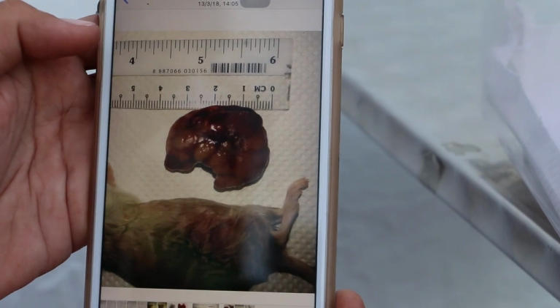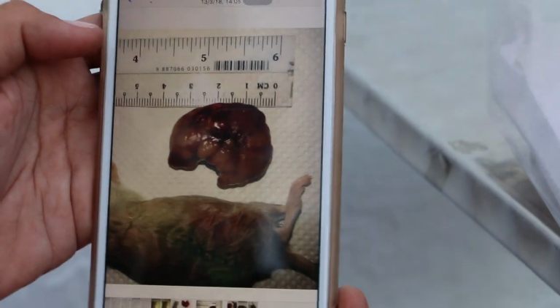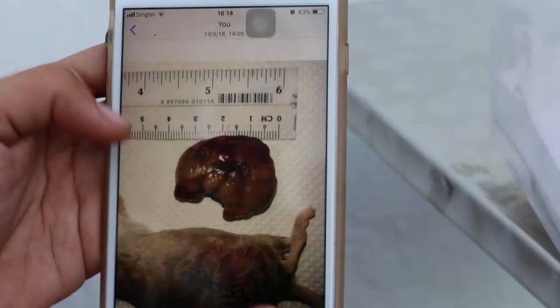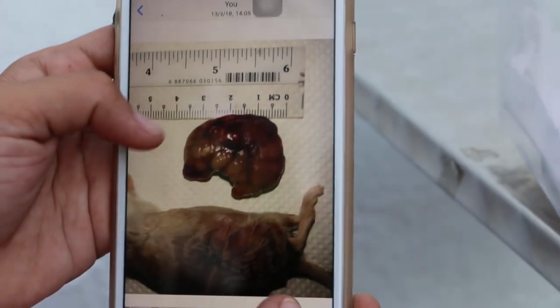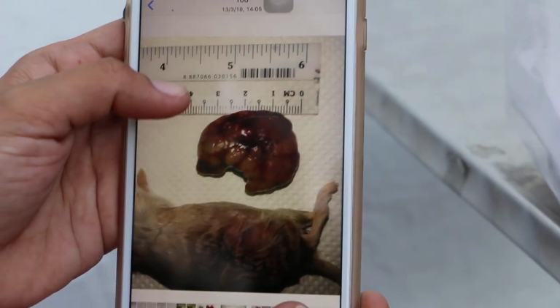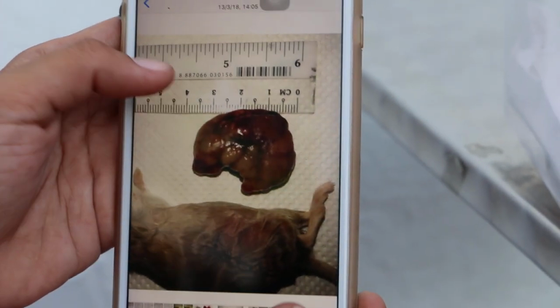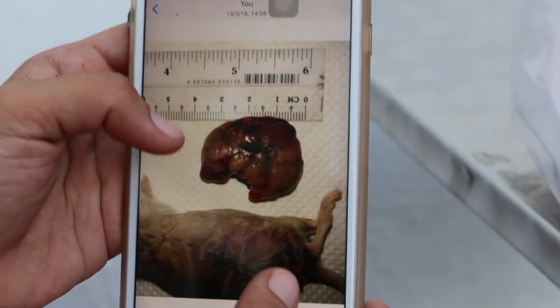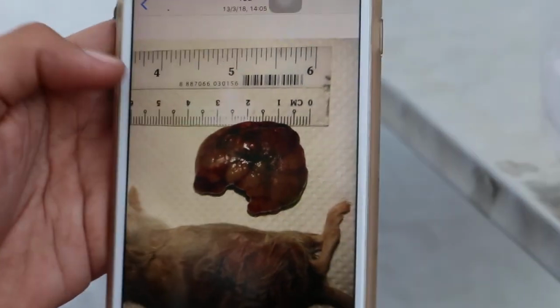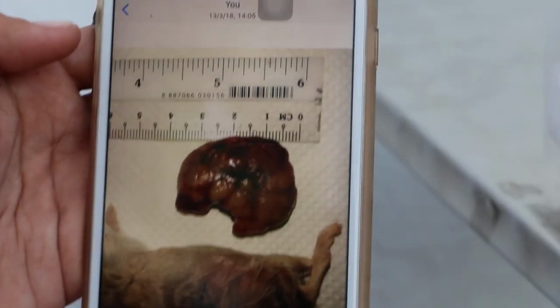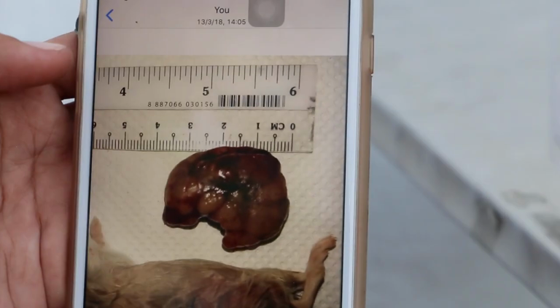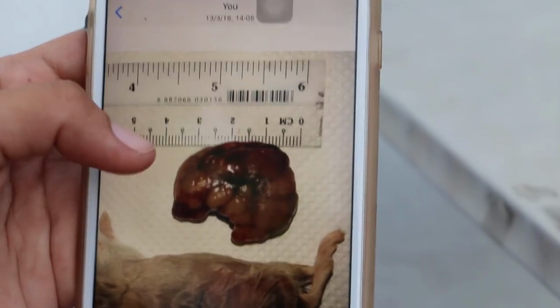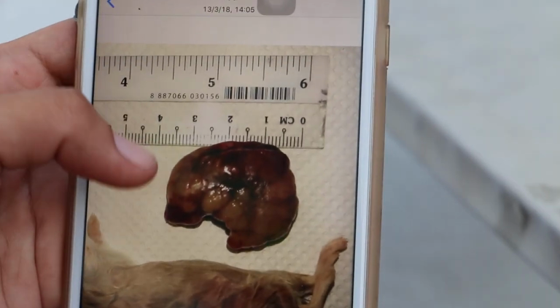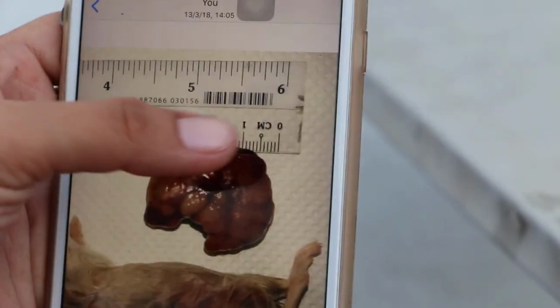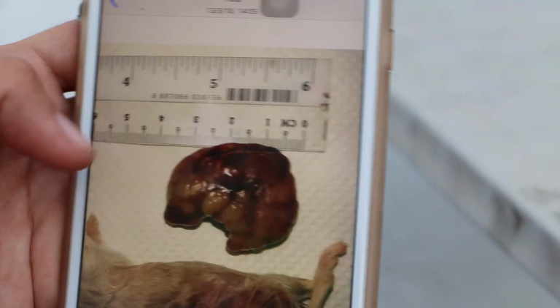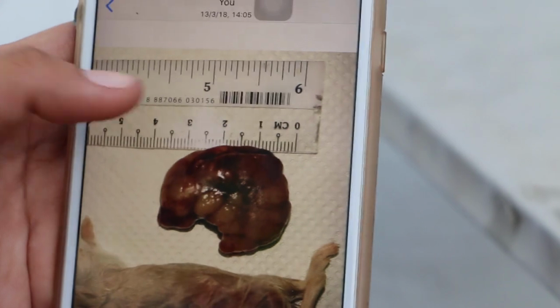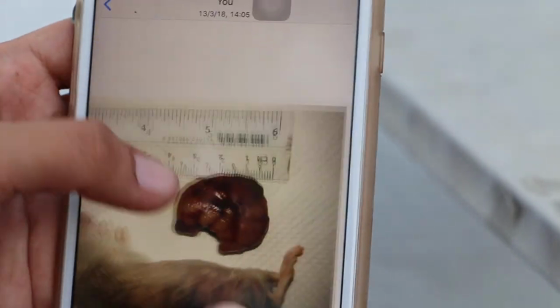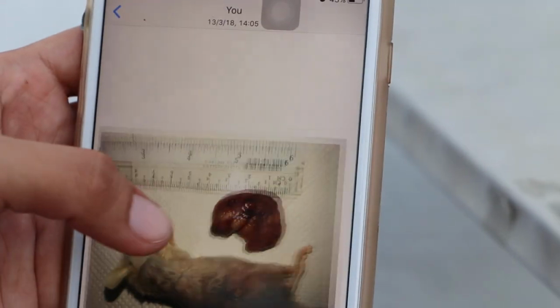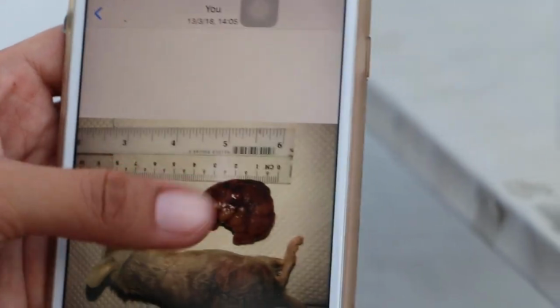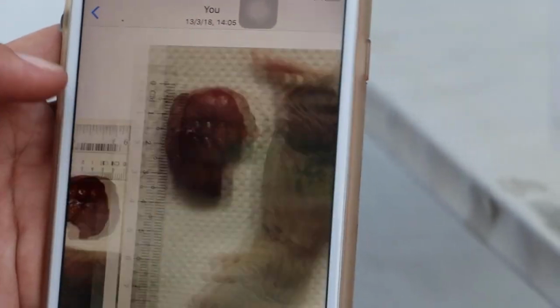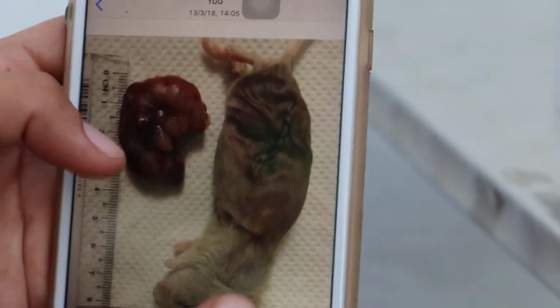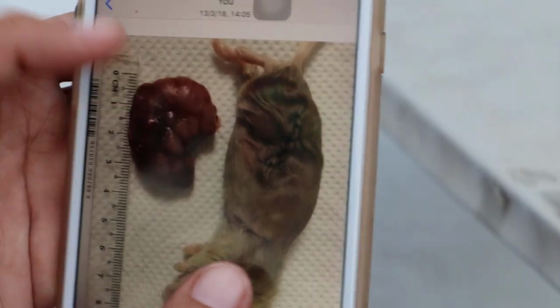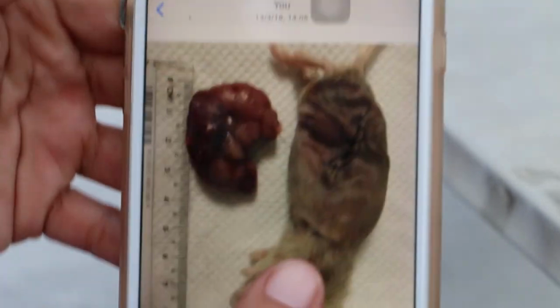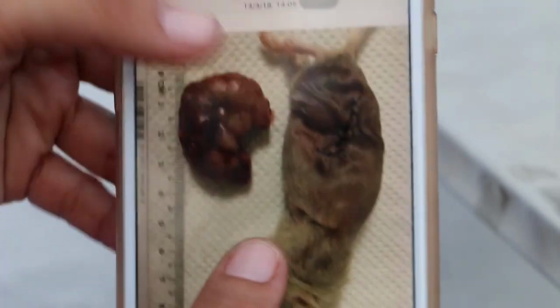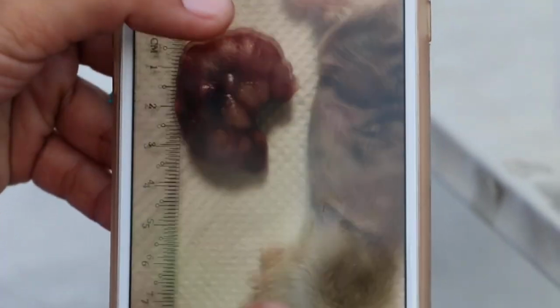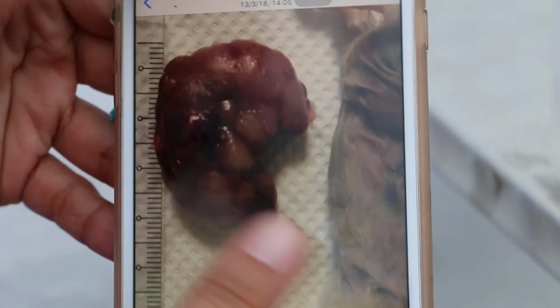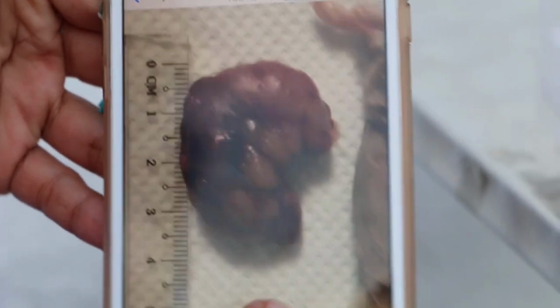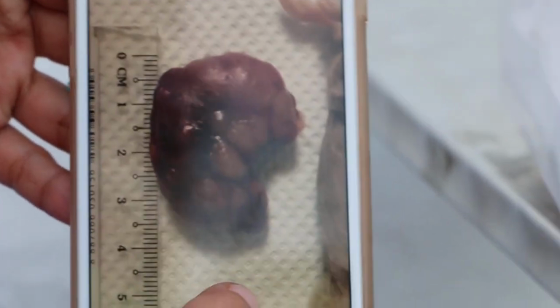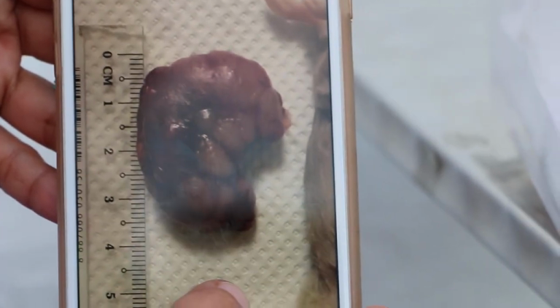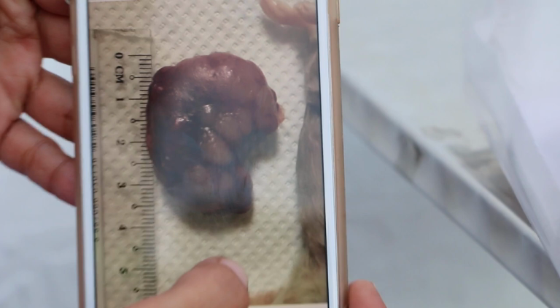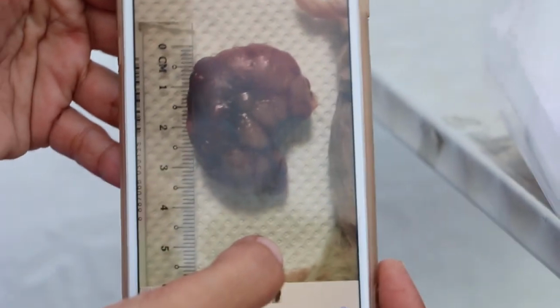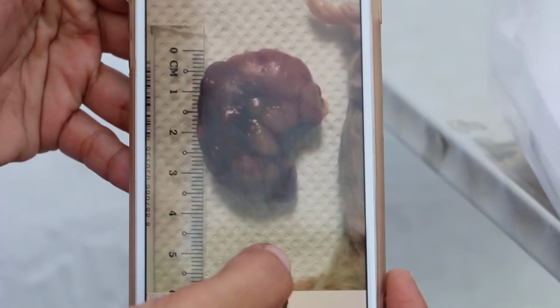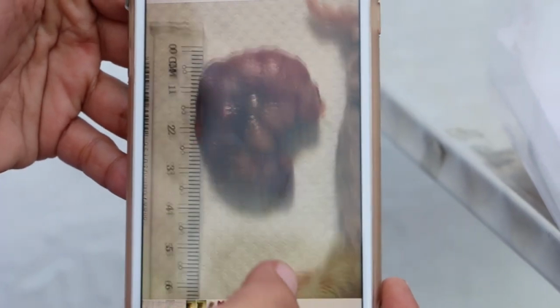This is the tumour removed. You can see the diameter is about 4cm by 3cm. It's a big fatty tumour.